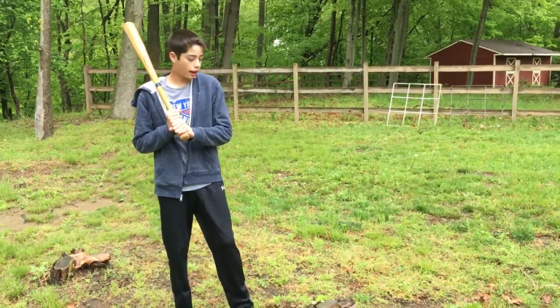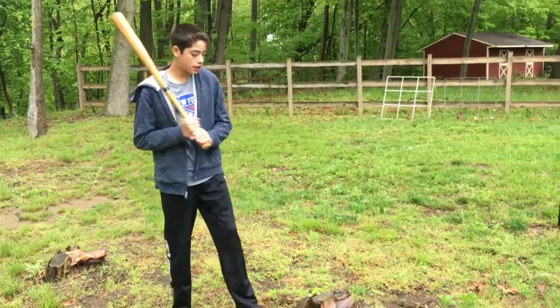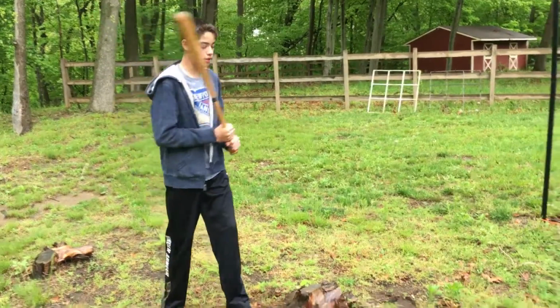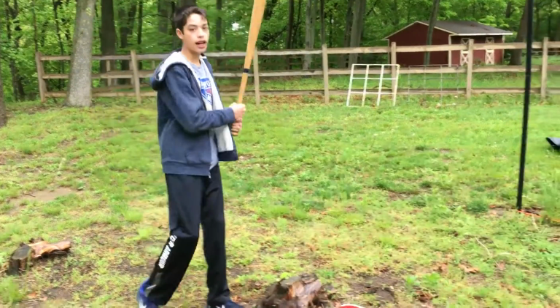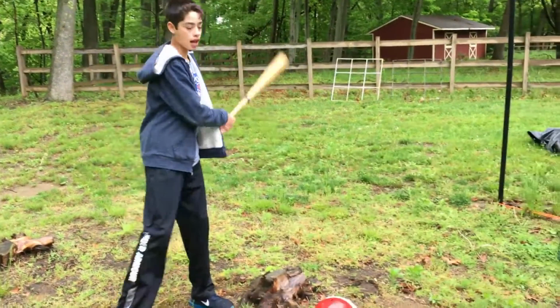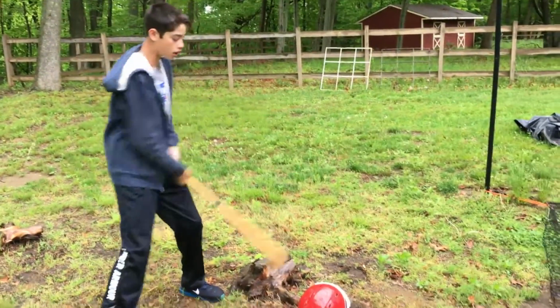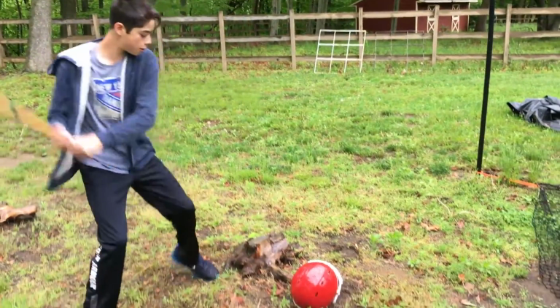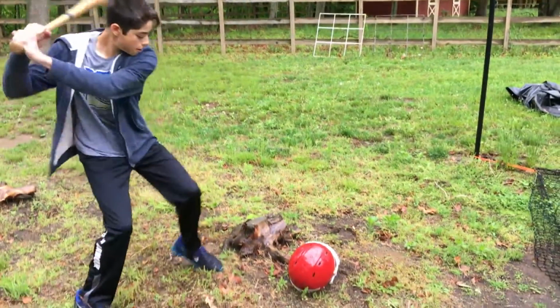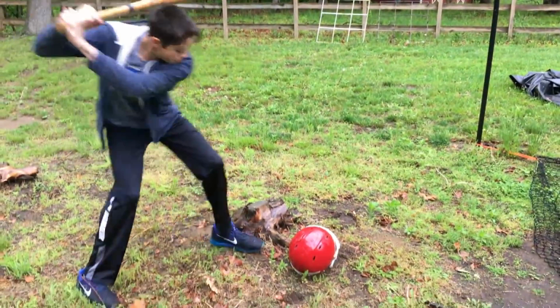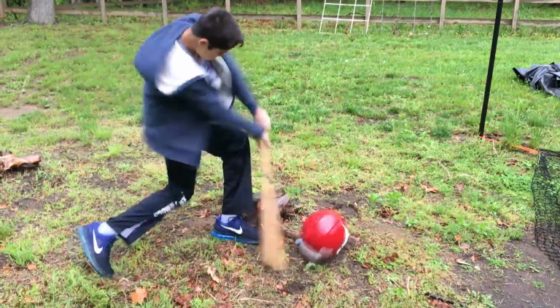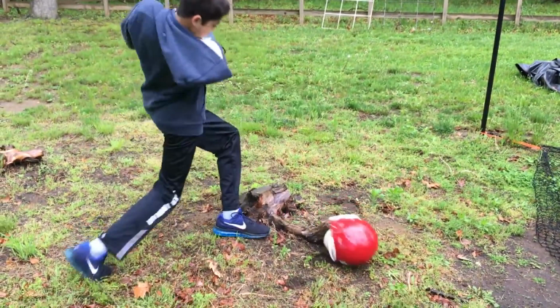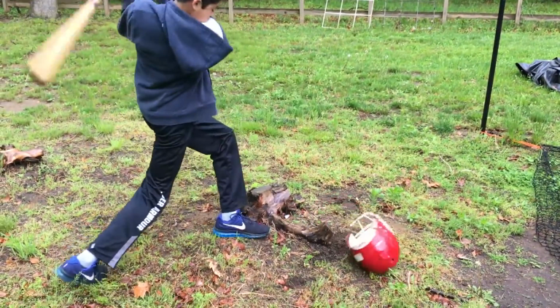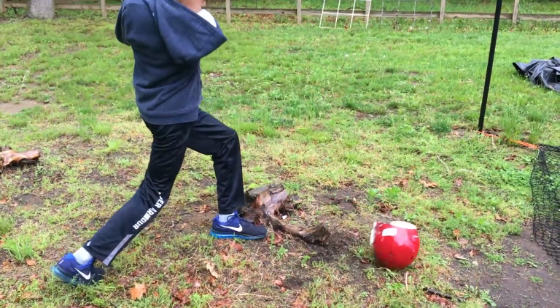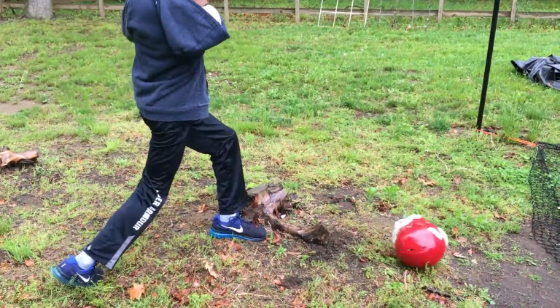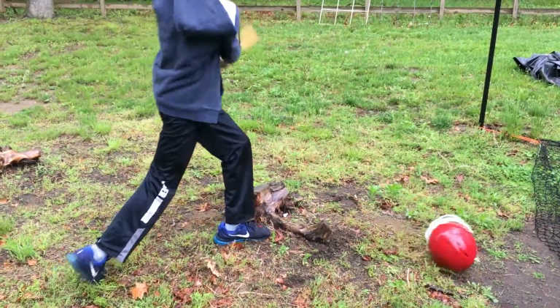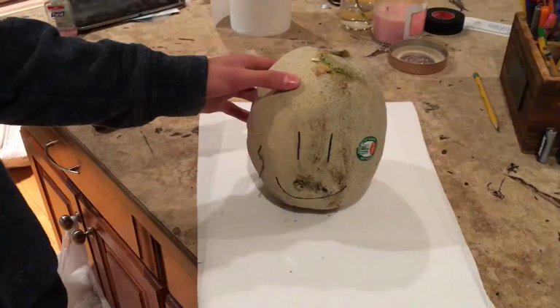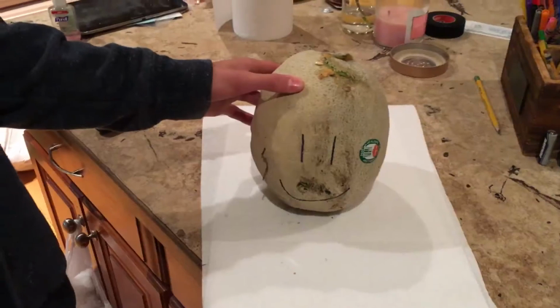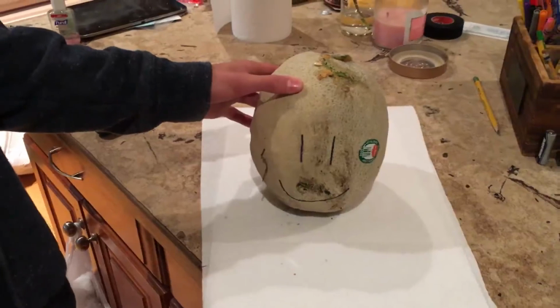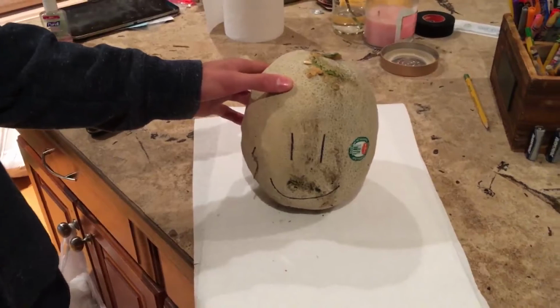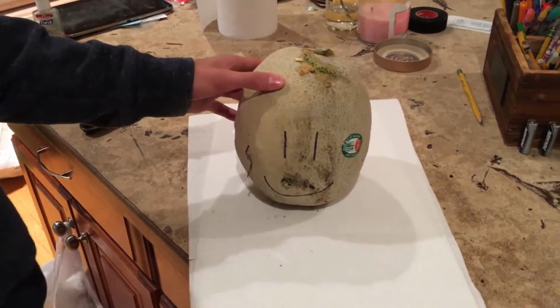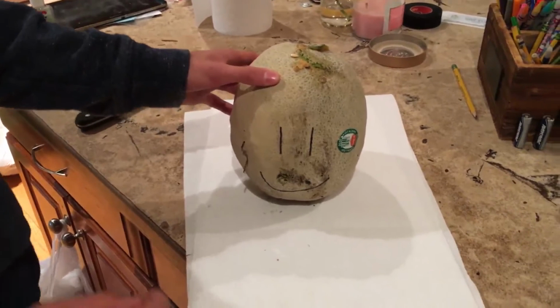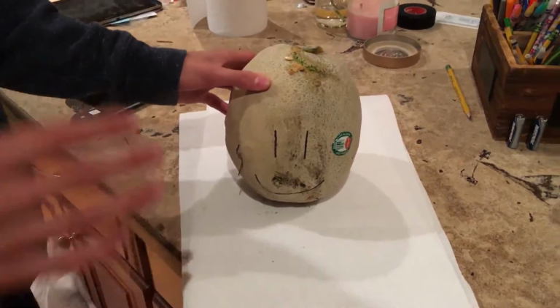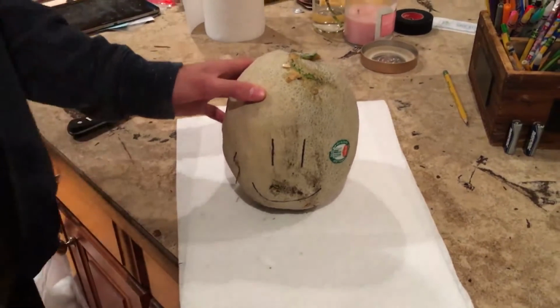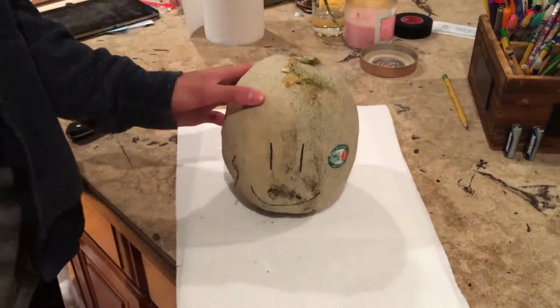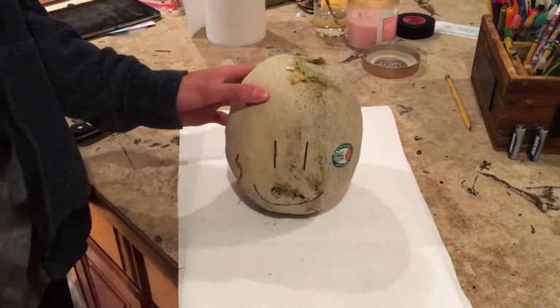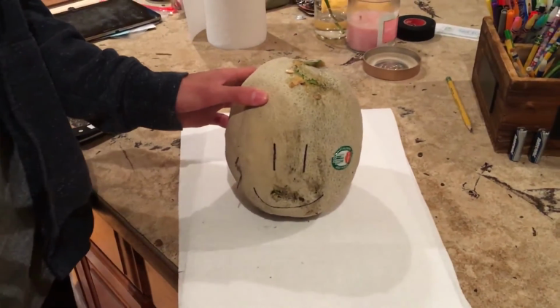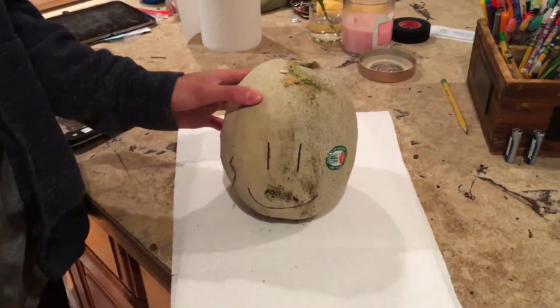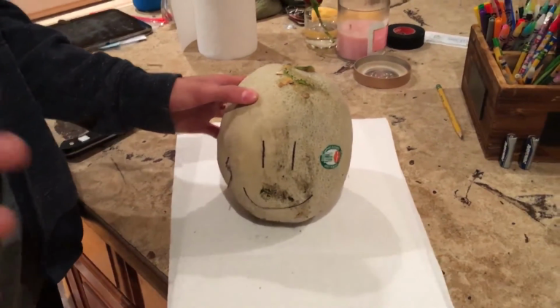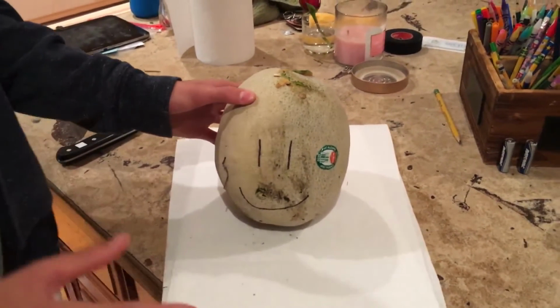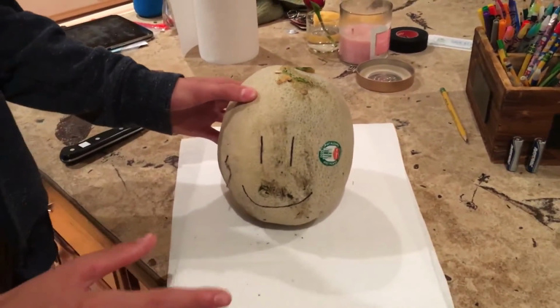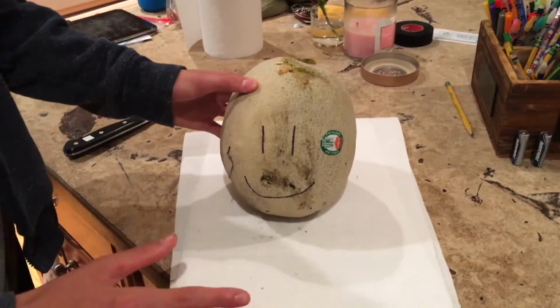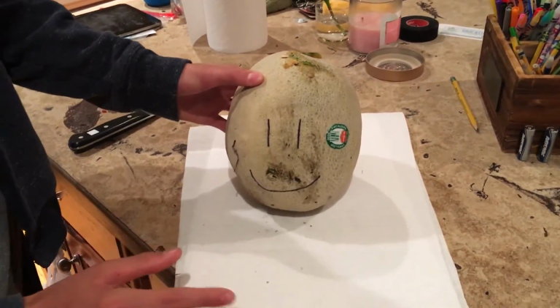And this is the last side. Visual analysis of our victim.